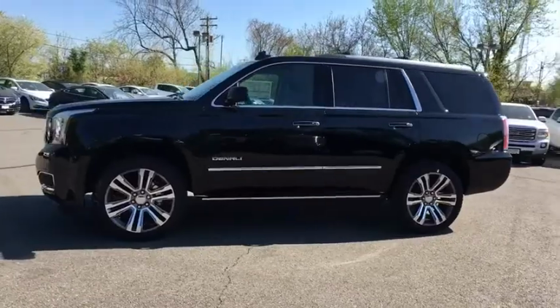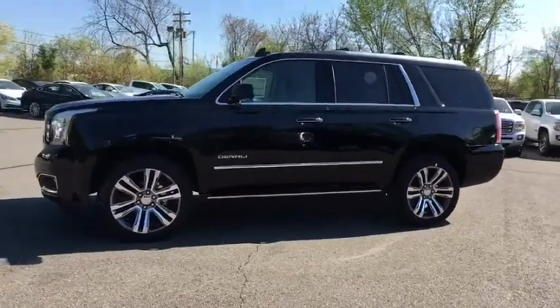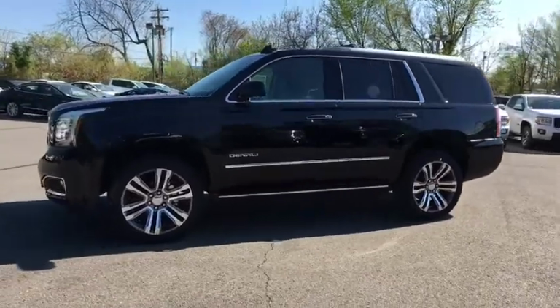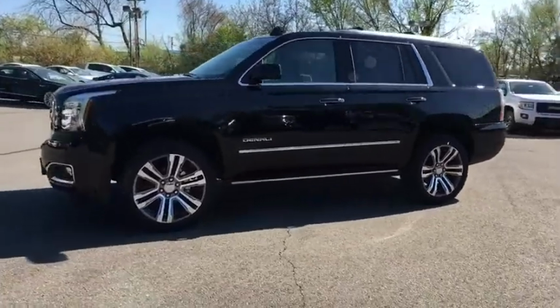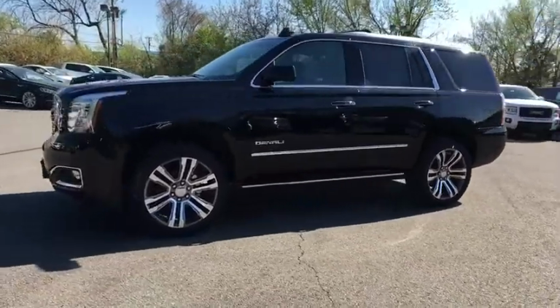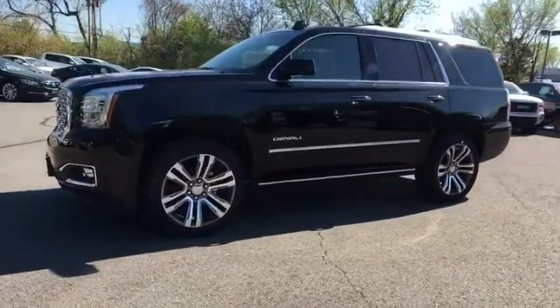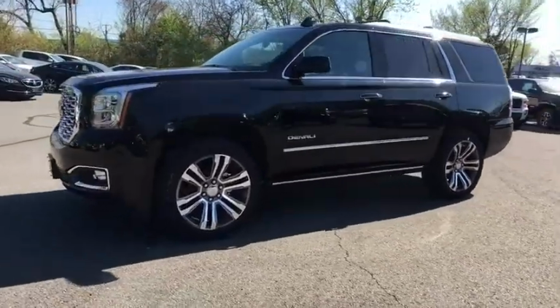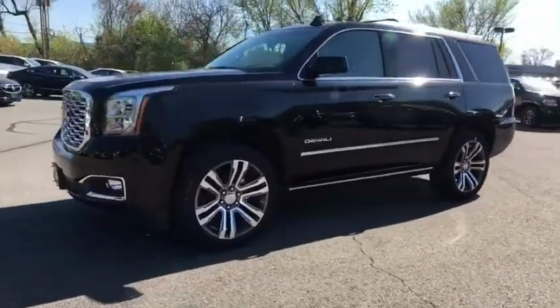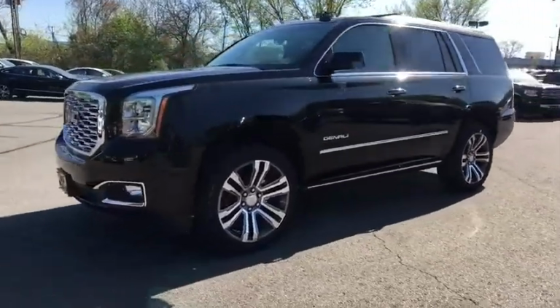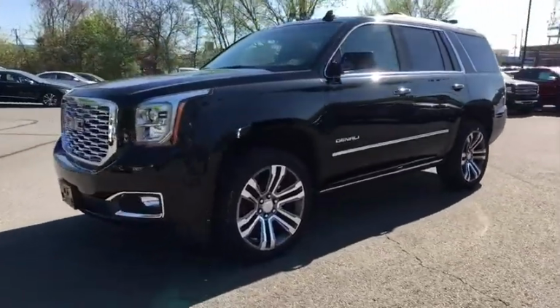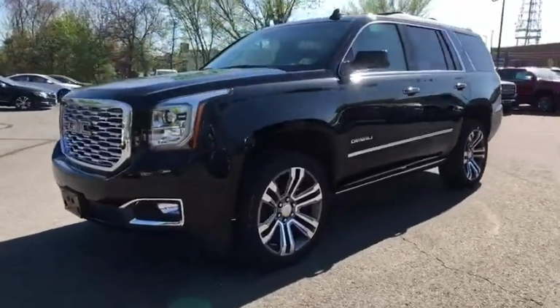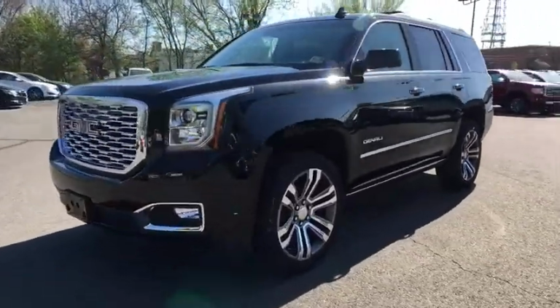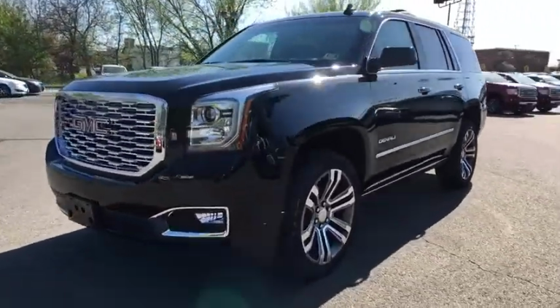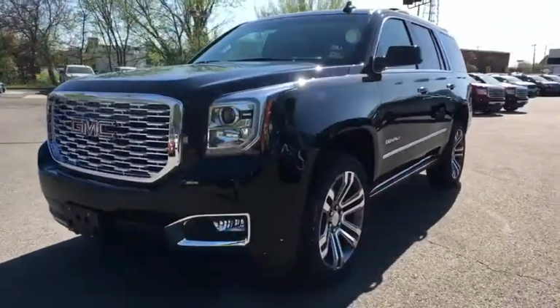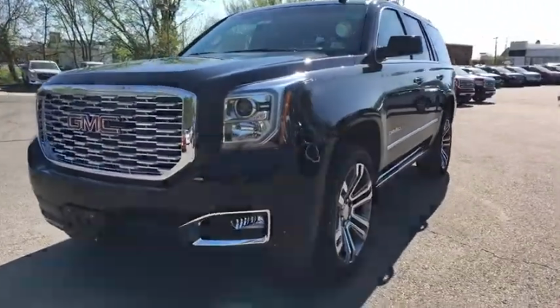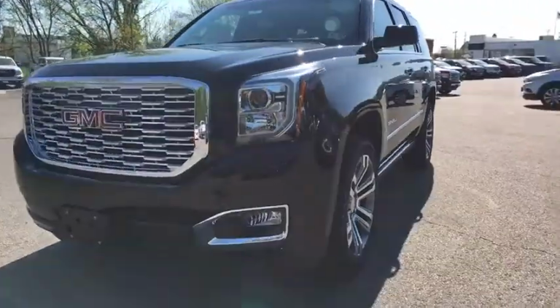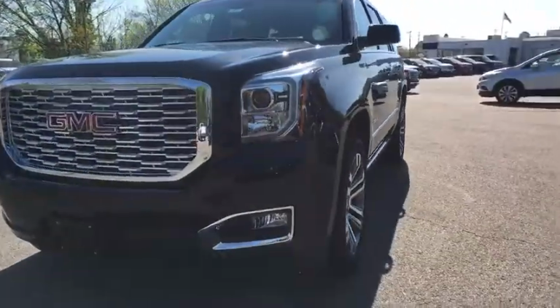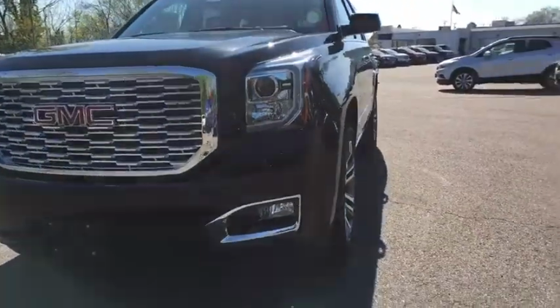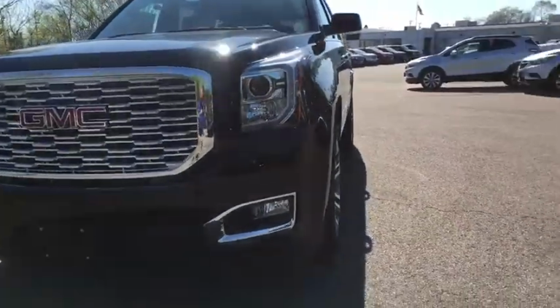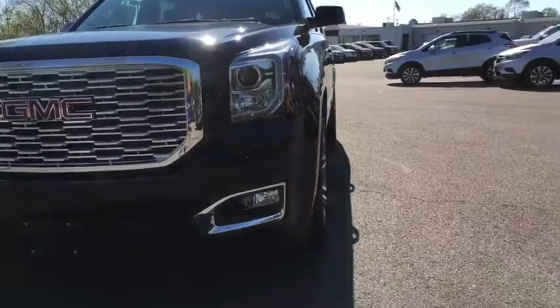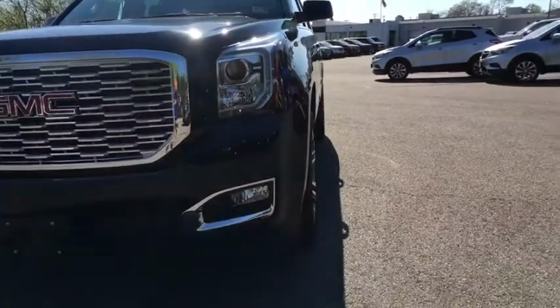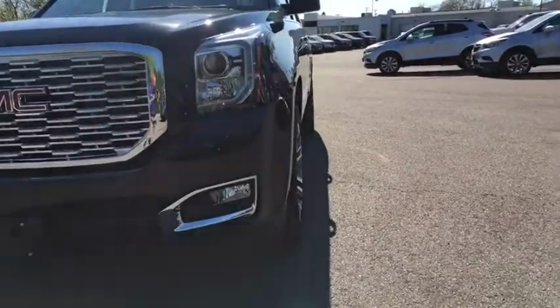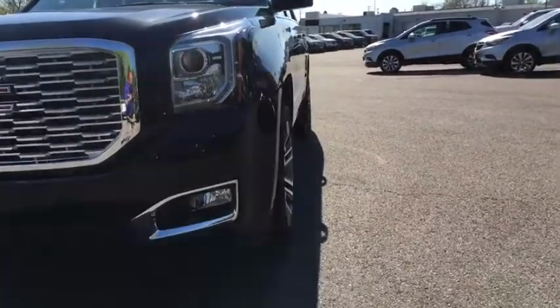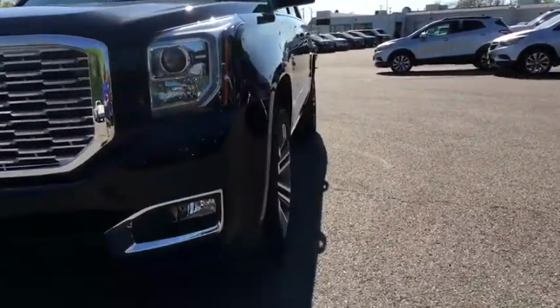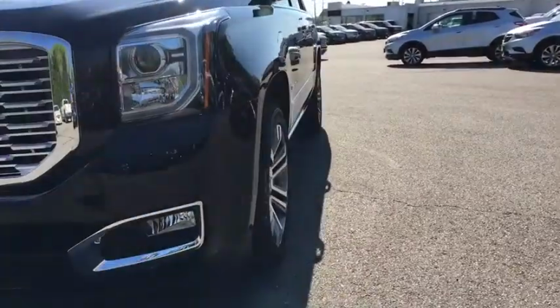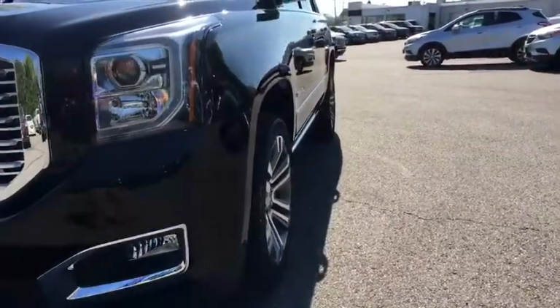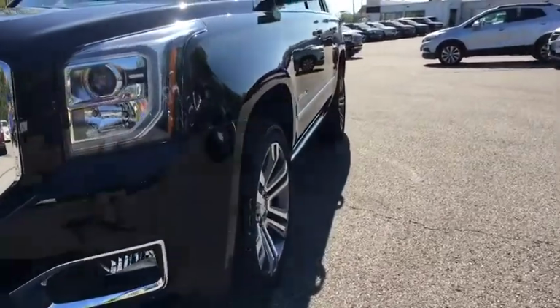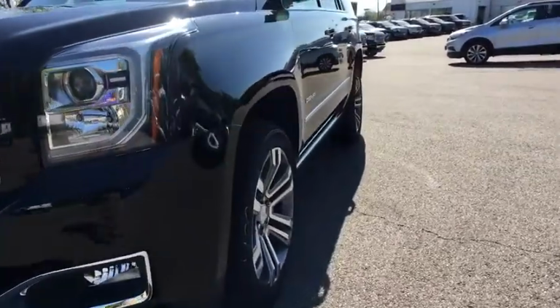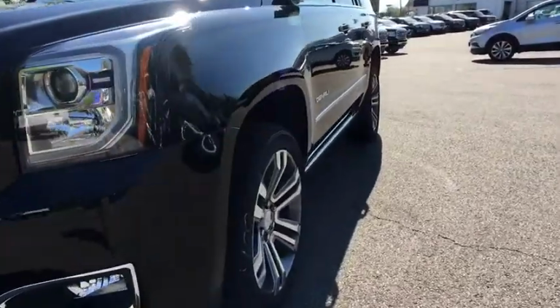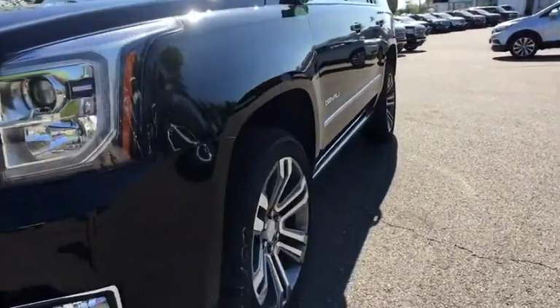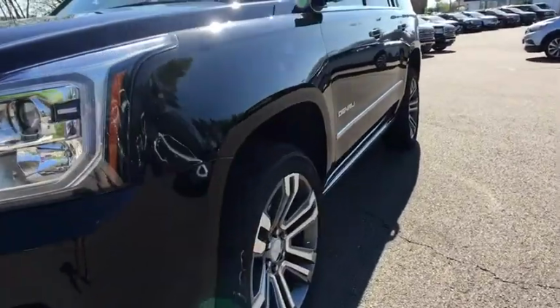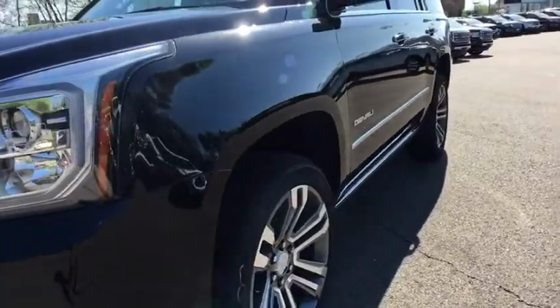CD player, trip computer, compass, heated steering wheel, heated front seats, power windows, rear window defroster, security system.